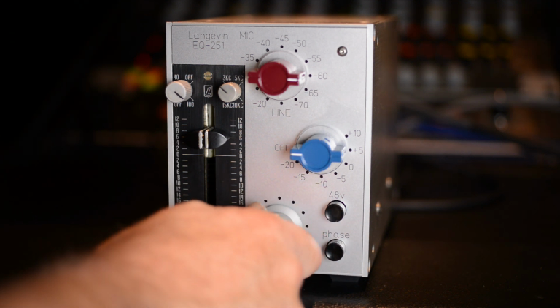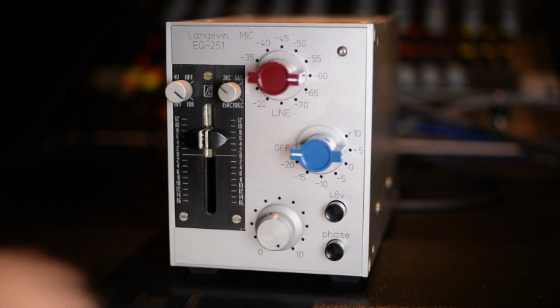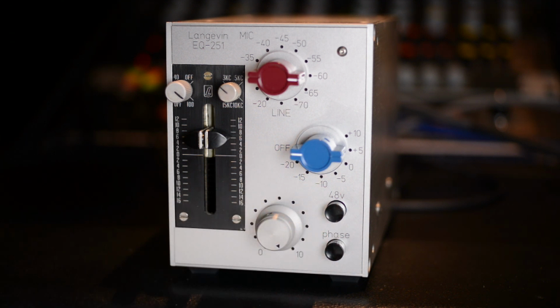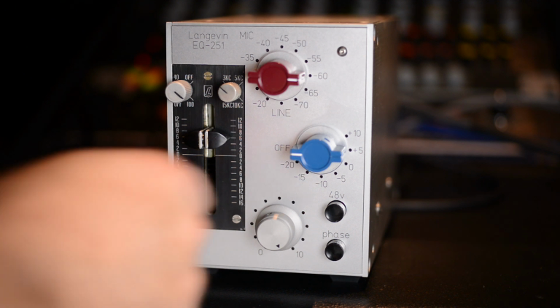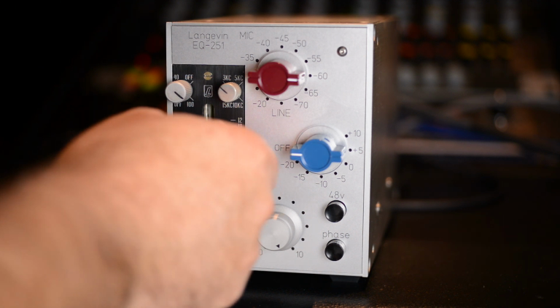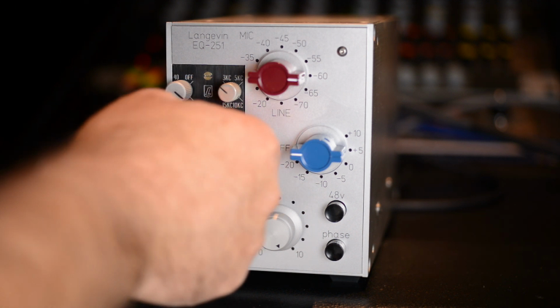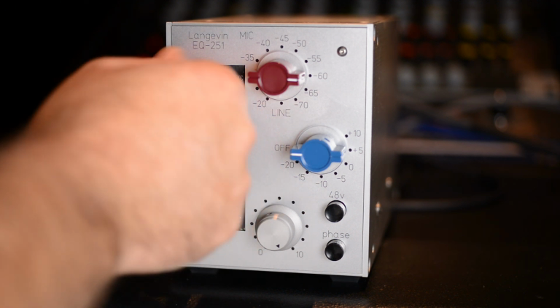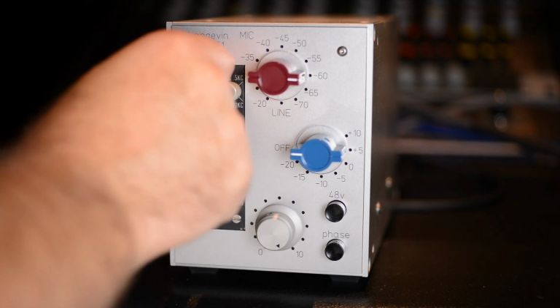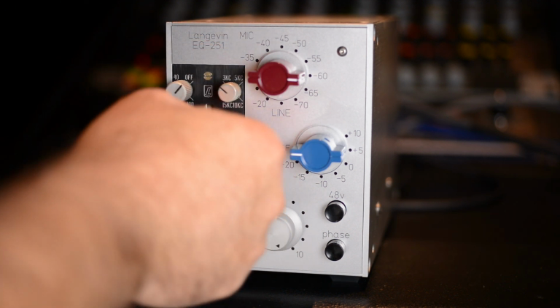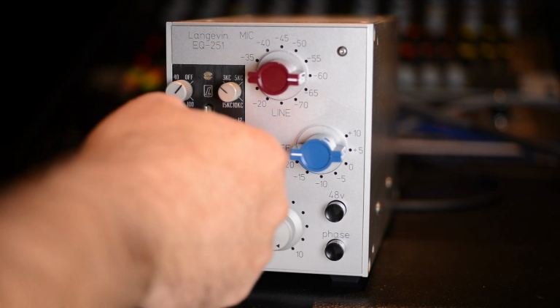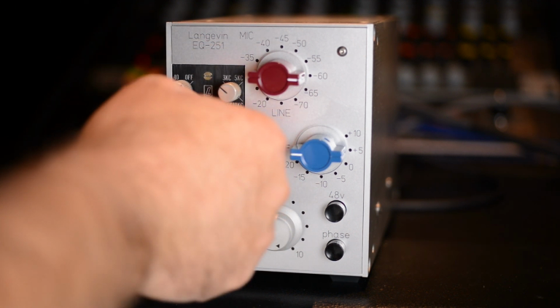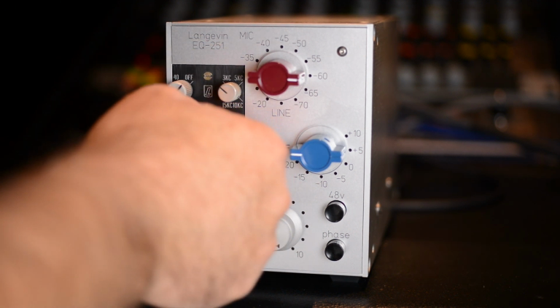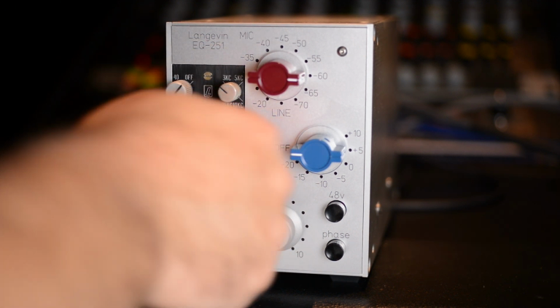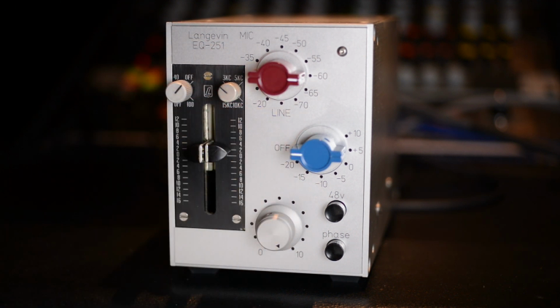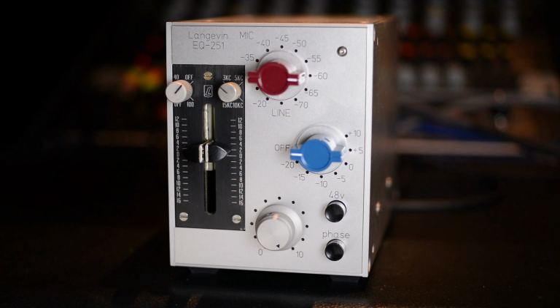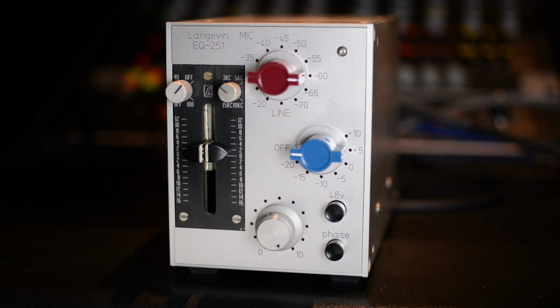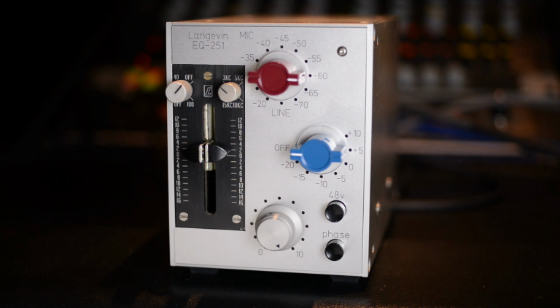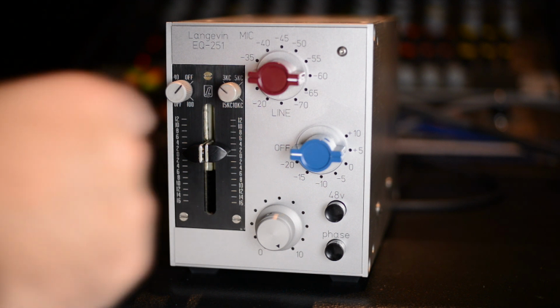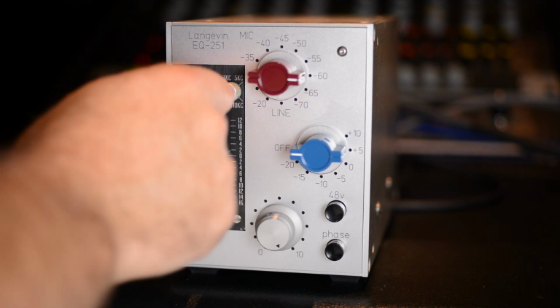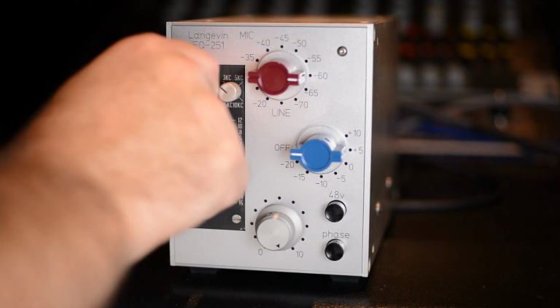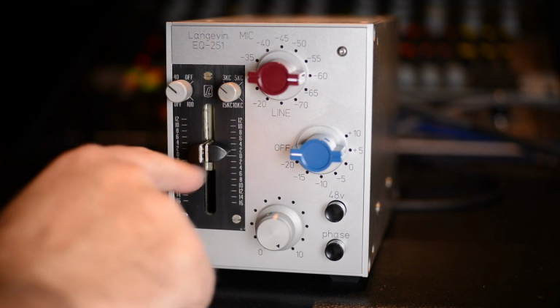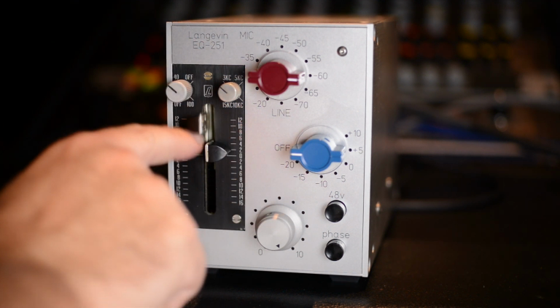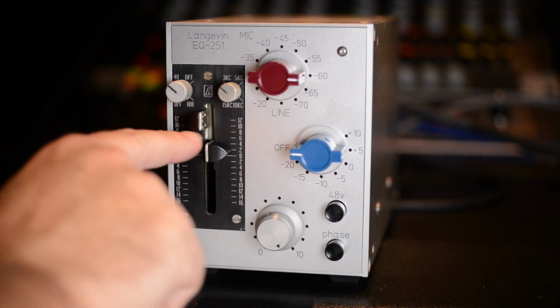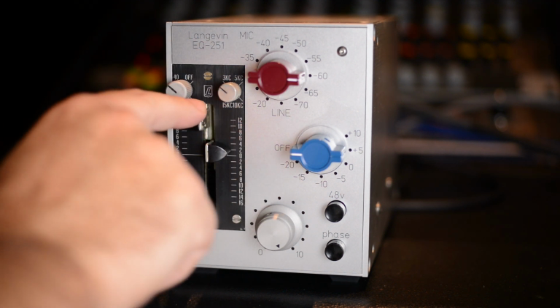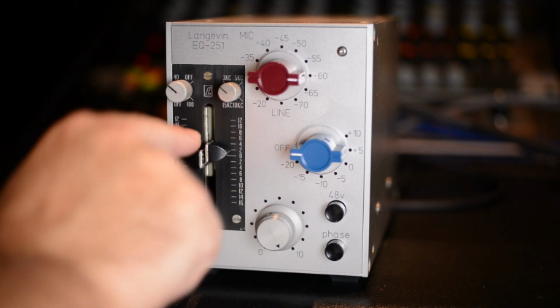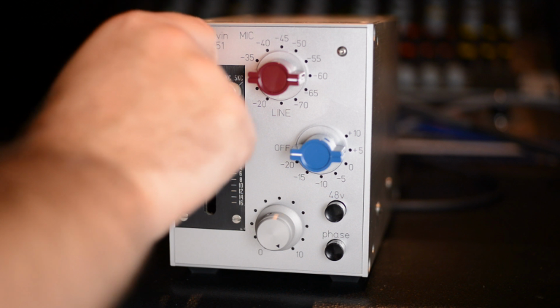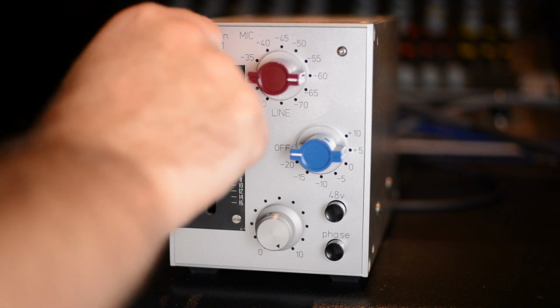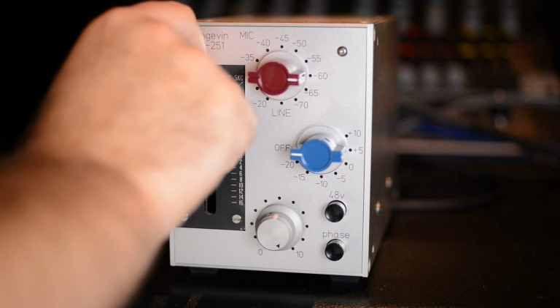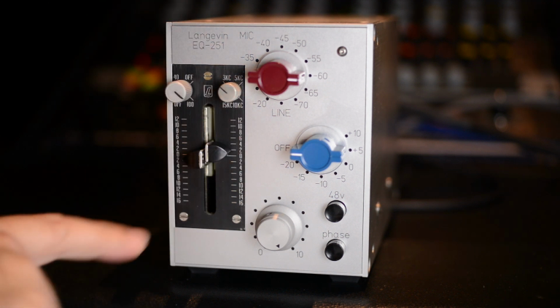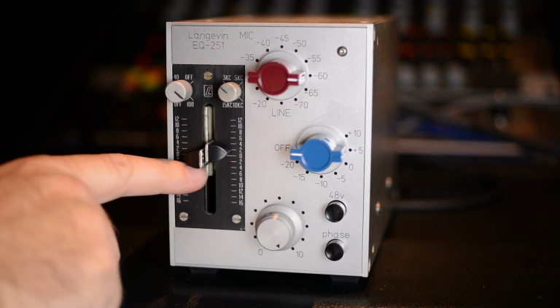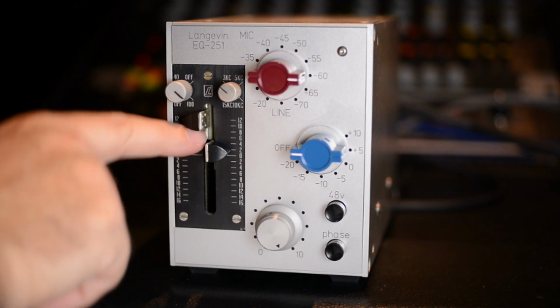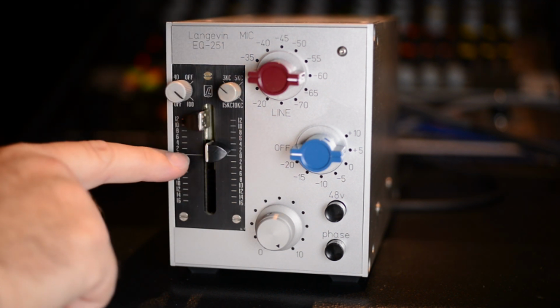Over here we've got some EQ. I'll set this thing to flat — so there's flat EQ. On the low end we've got a 40 Hz band — there's 40 Hz and off — and then 100 Hz.